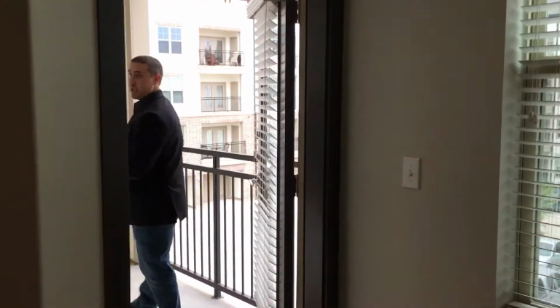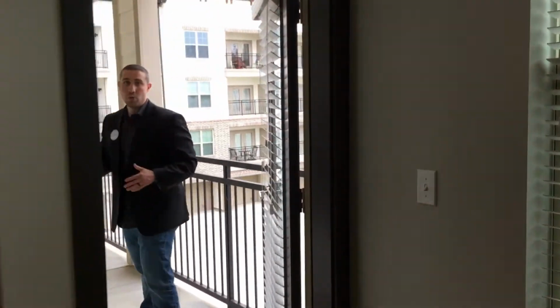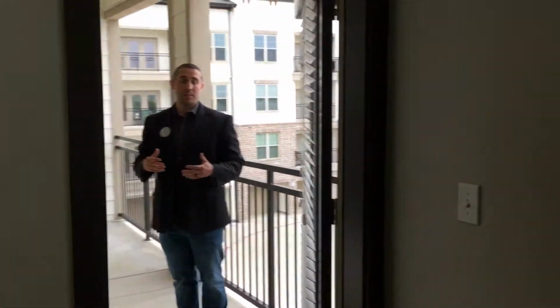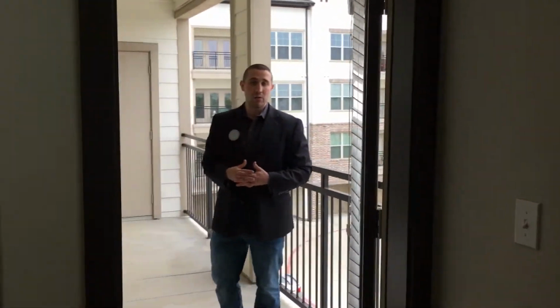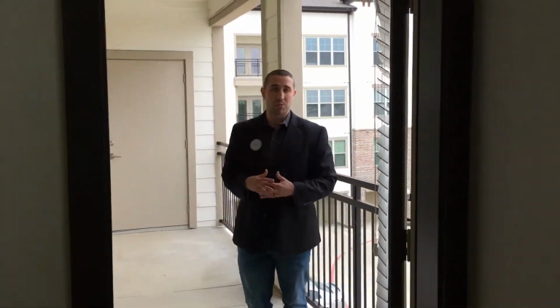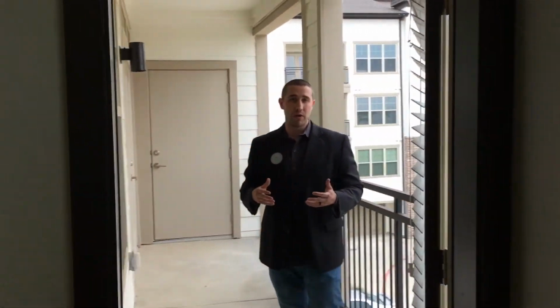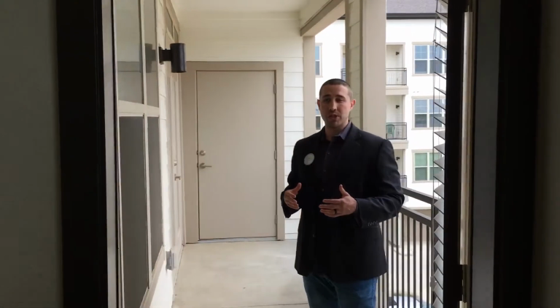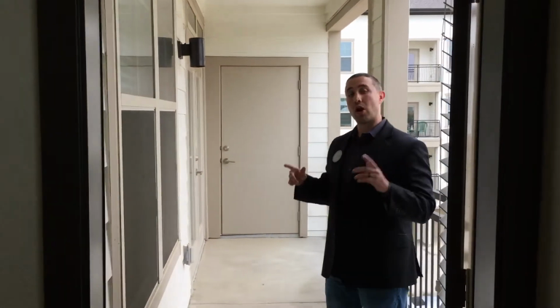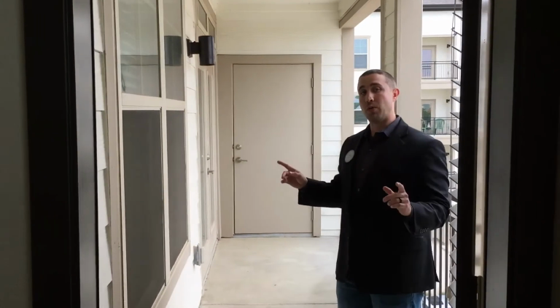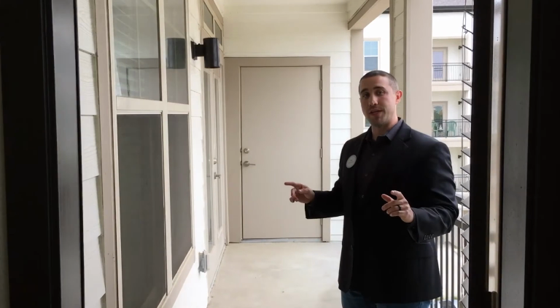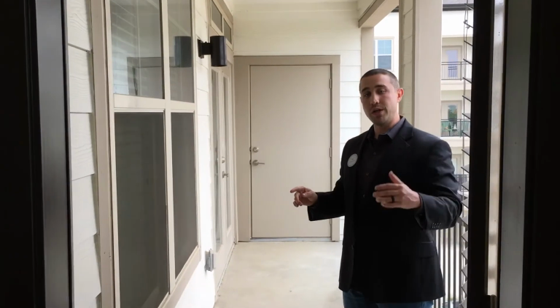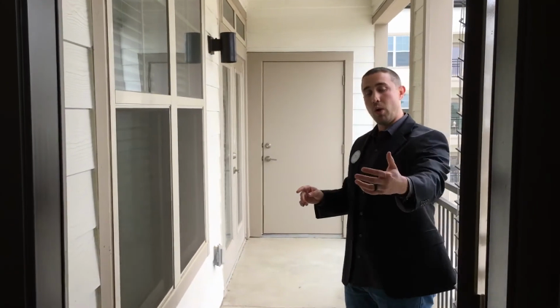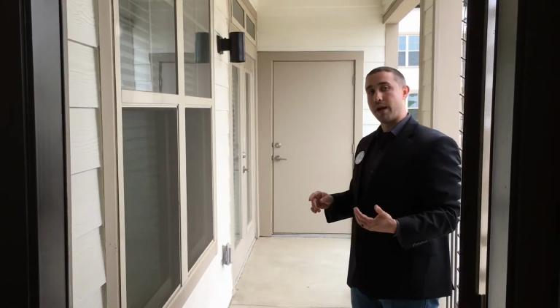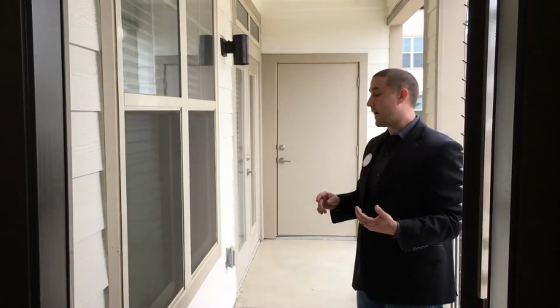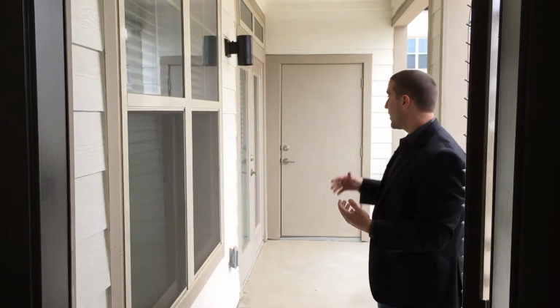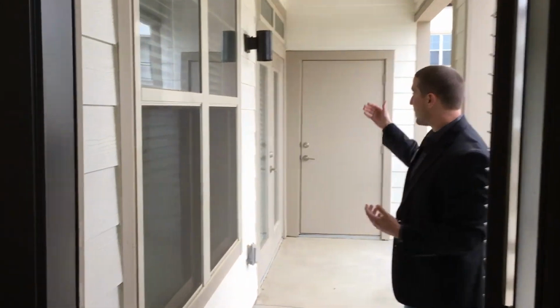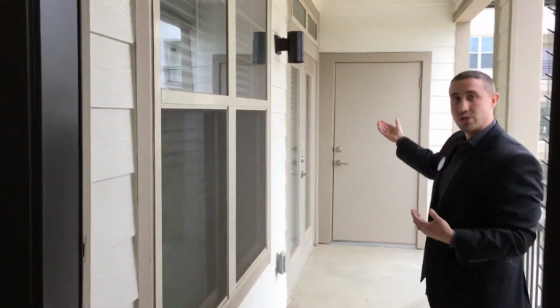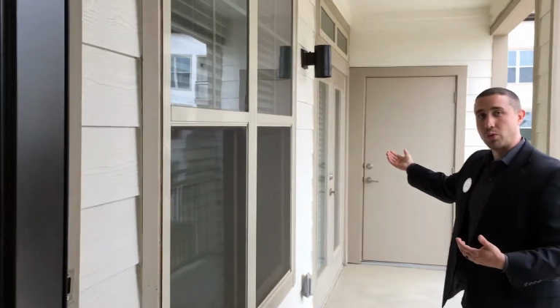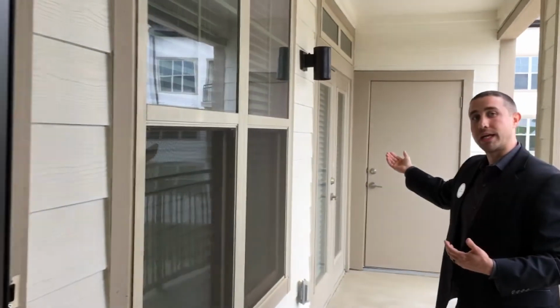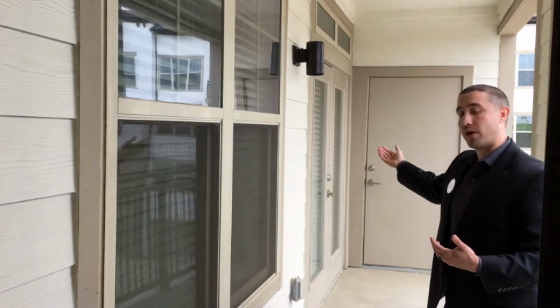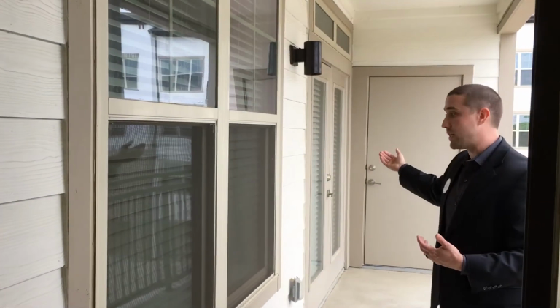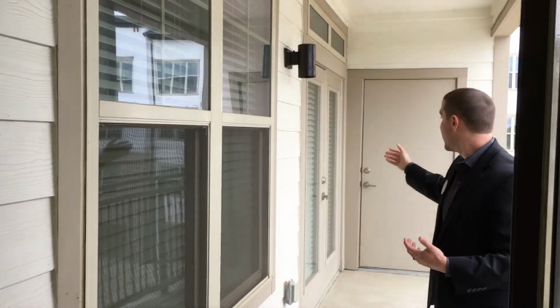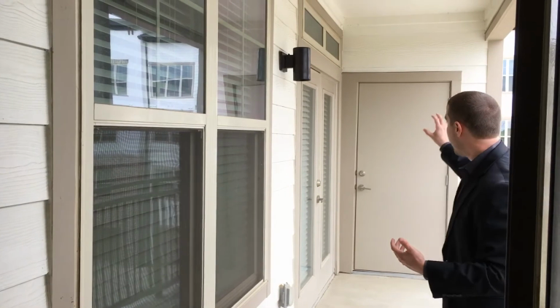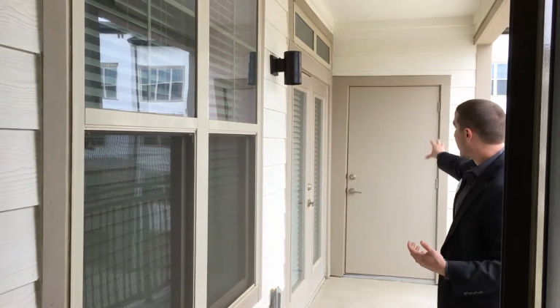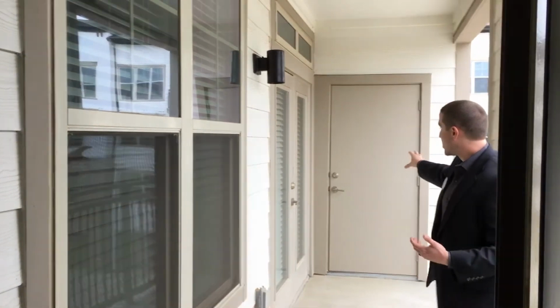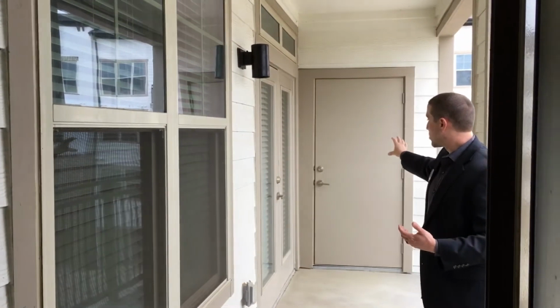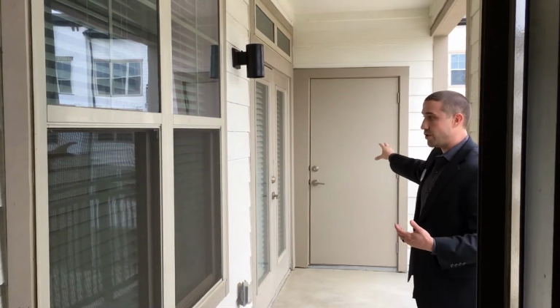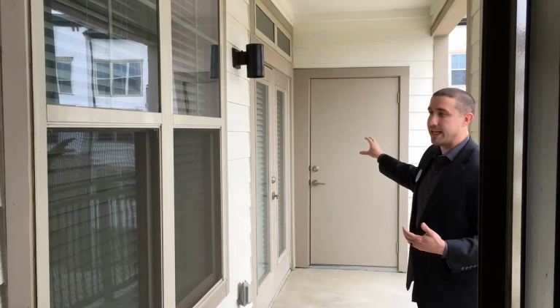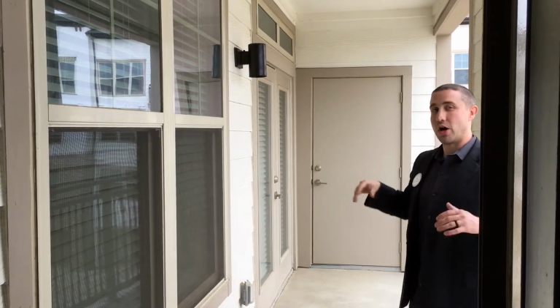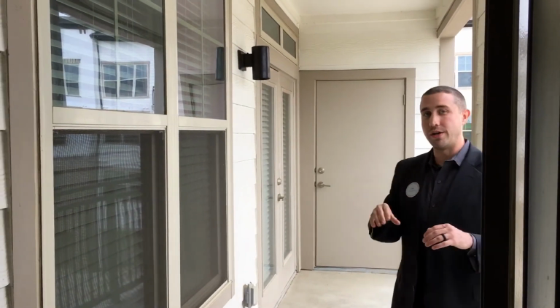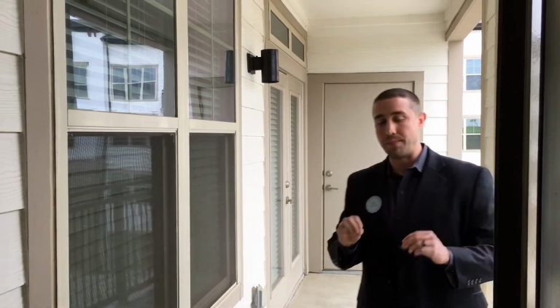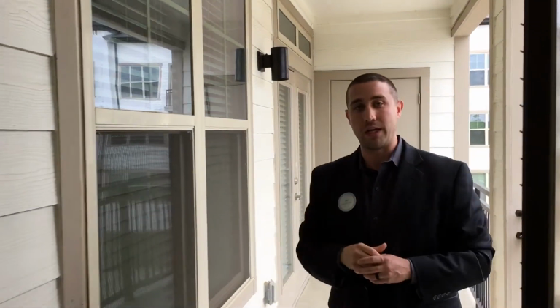With the patio, with the Espressivo option, there are two points of entry — one right off the dining area, and there's also a doorway that comes from the bedroom — and a large storage unit that is on the patio.